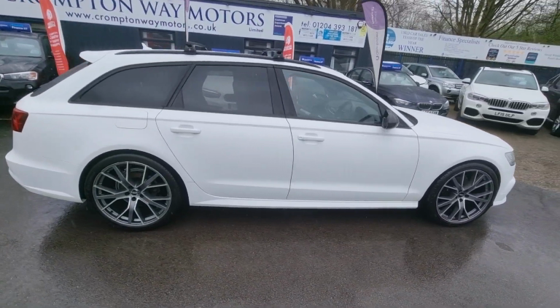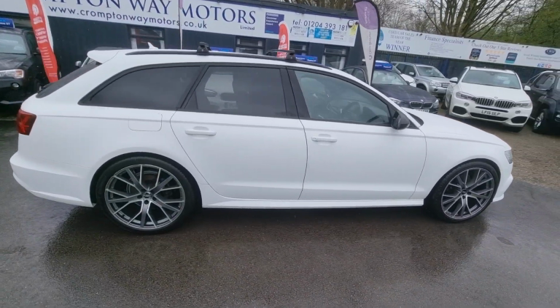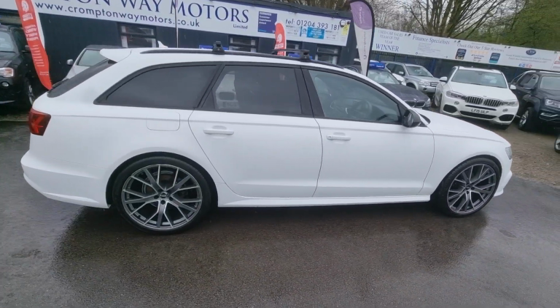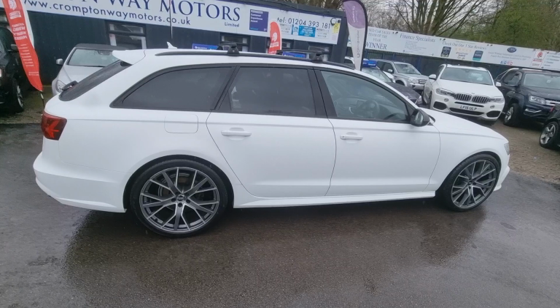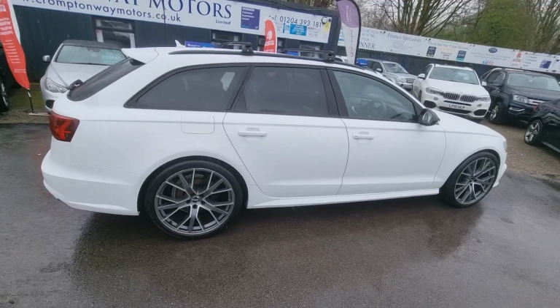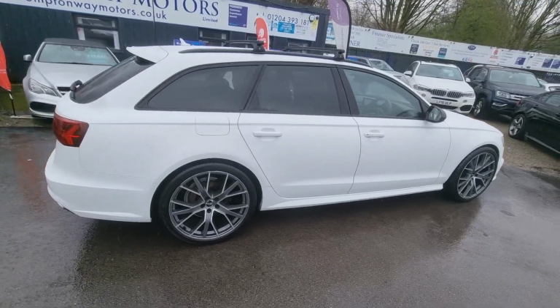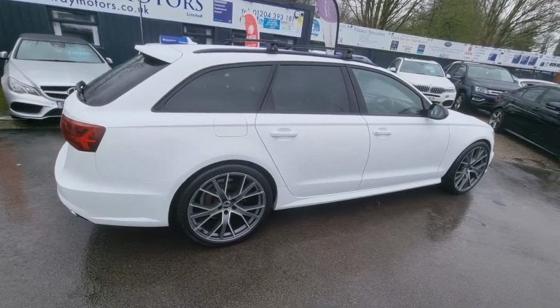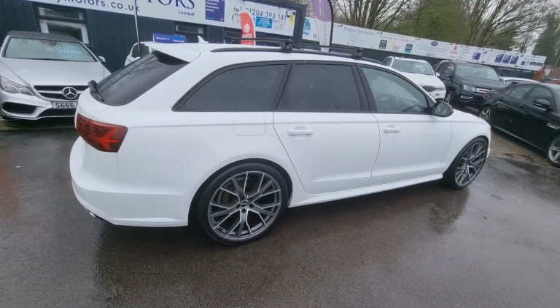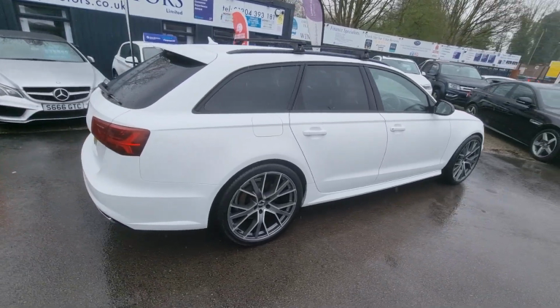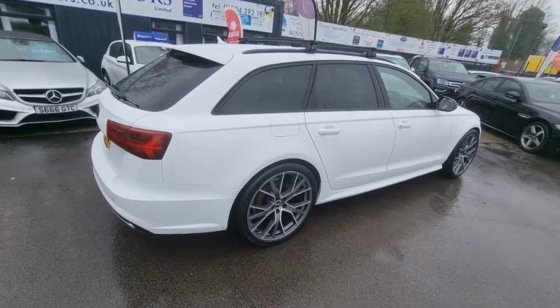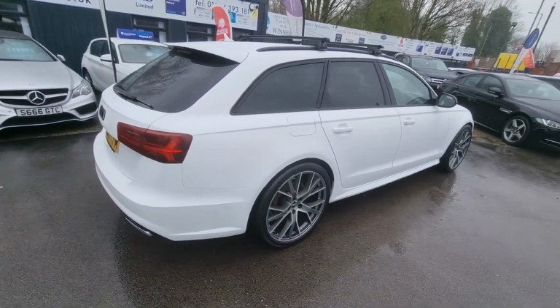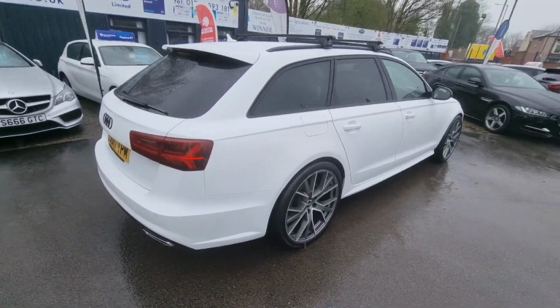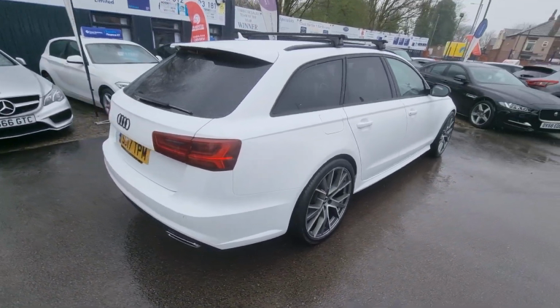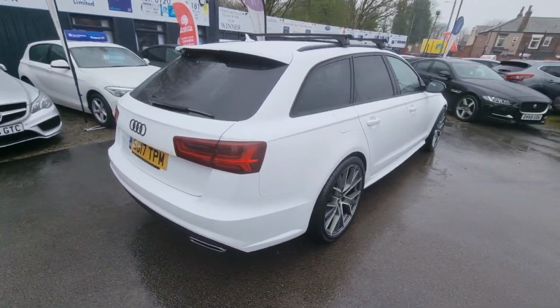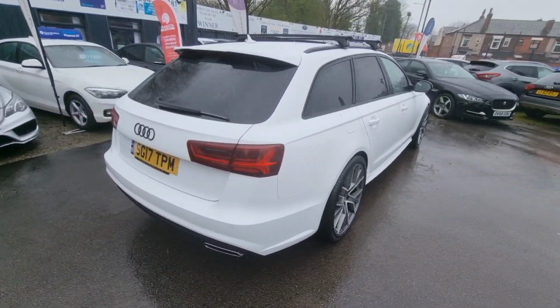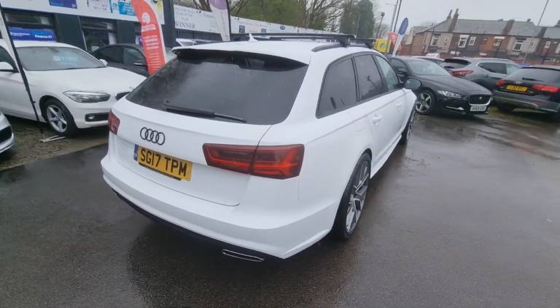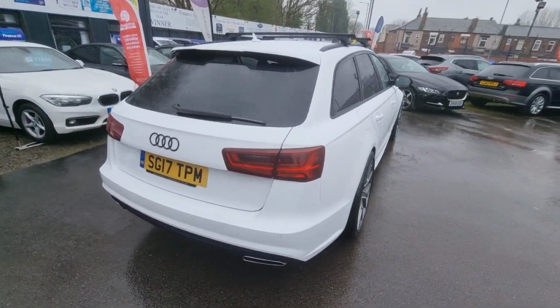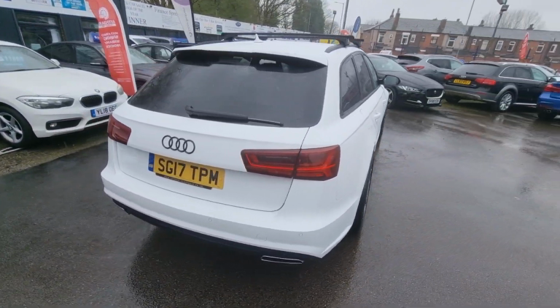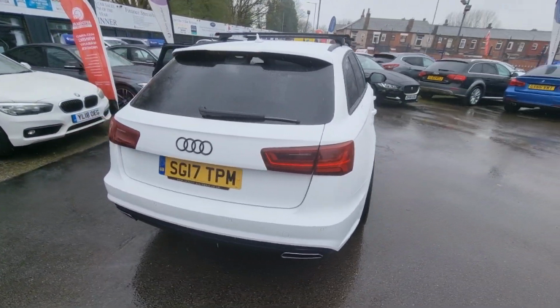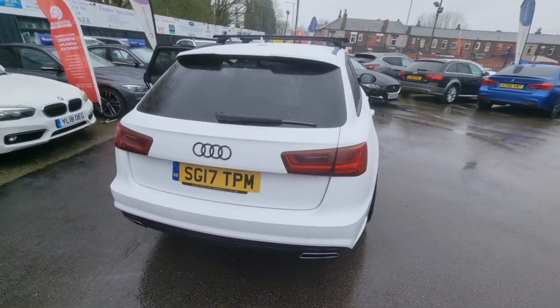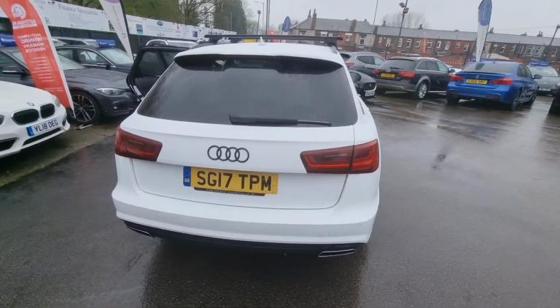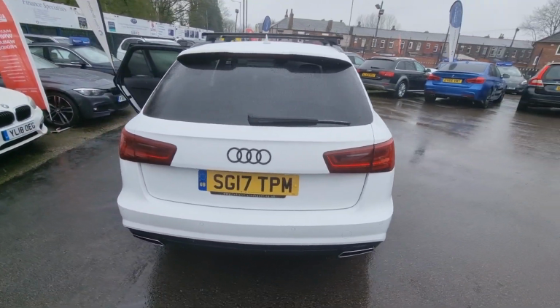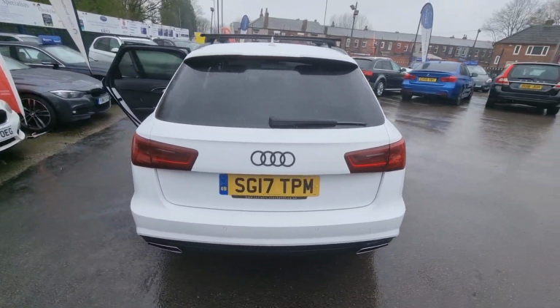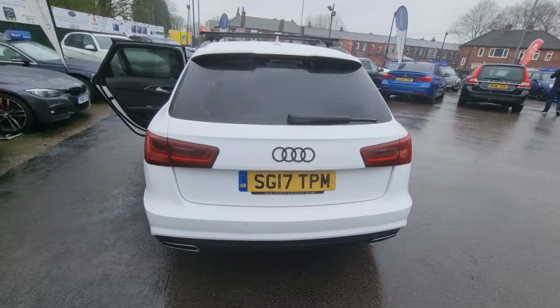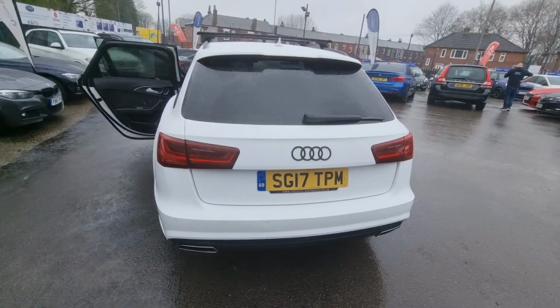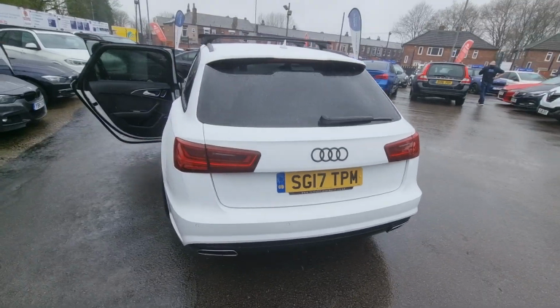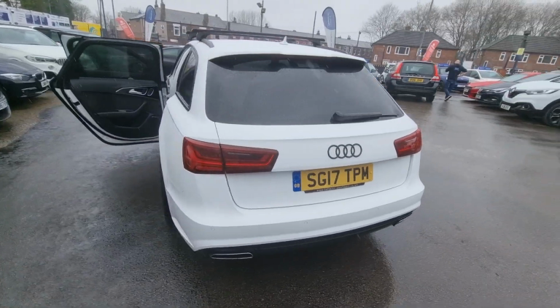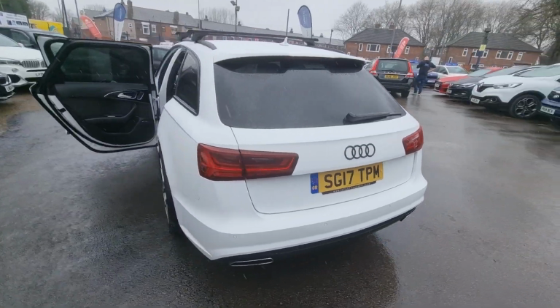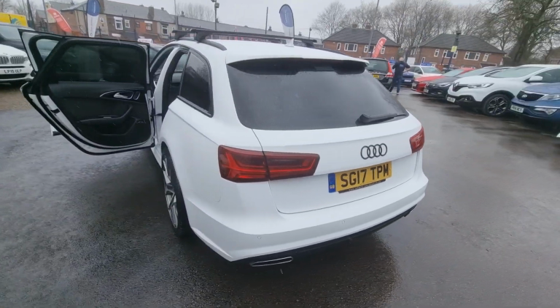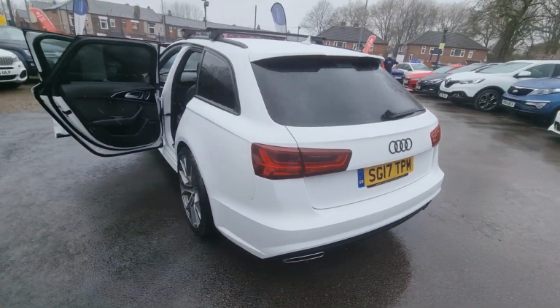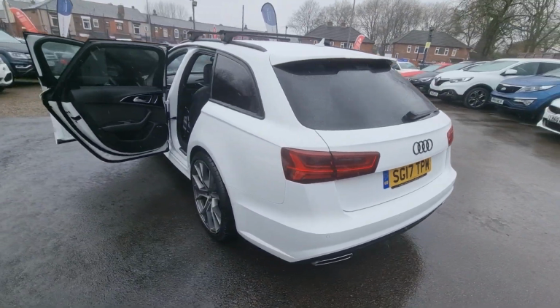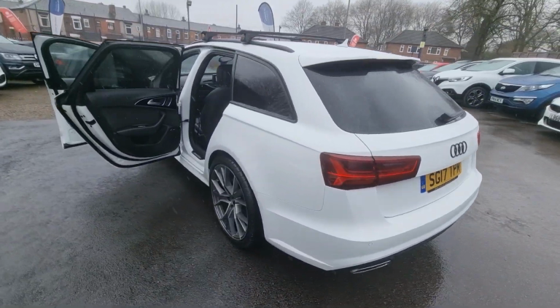Hi everyone, it's Braden at Cromptoway Motors and this is our latest arrival. This is a lovely 2017 Audi A6 Ultra Black Edition.